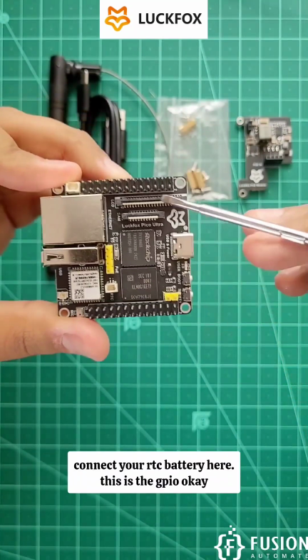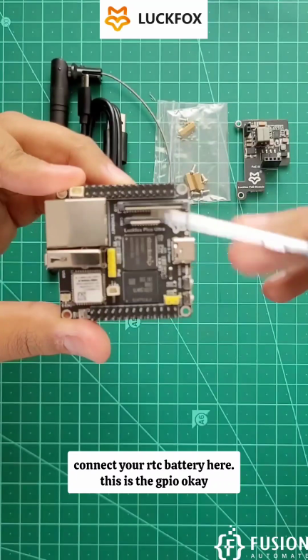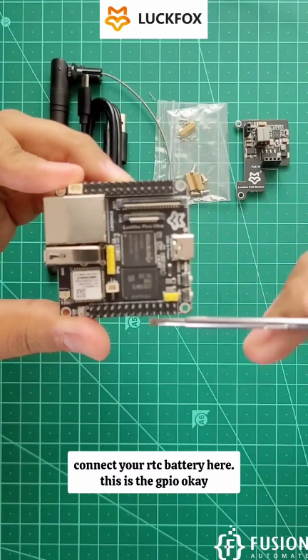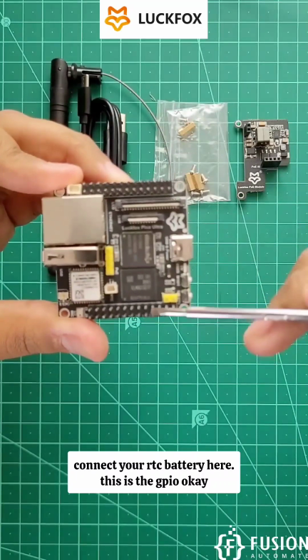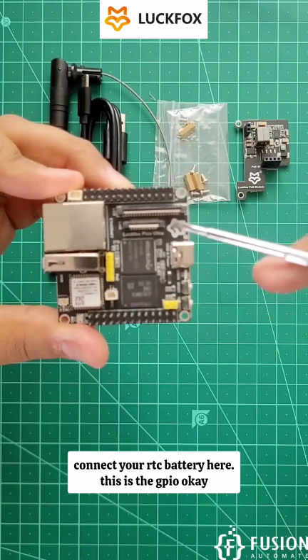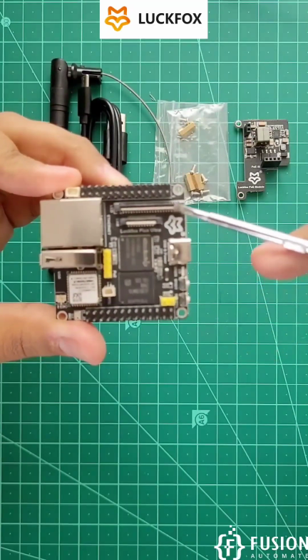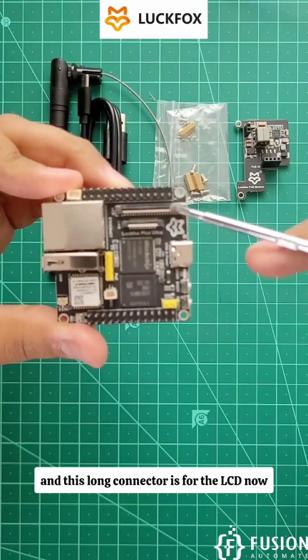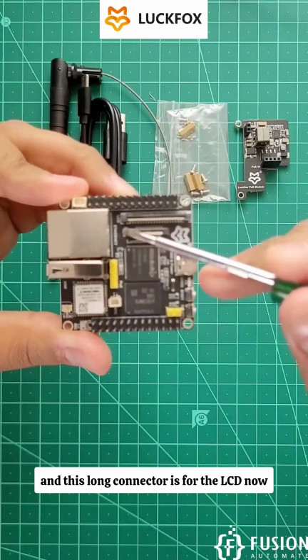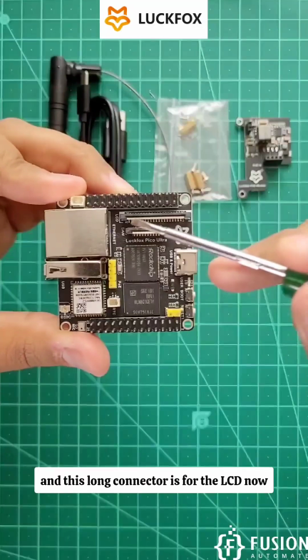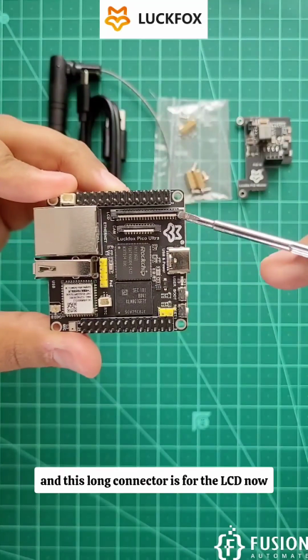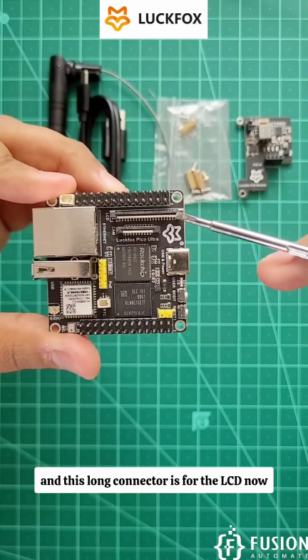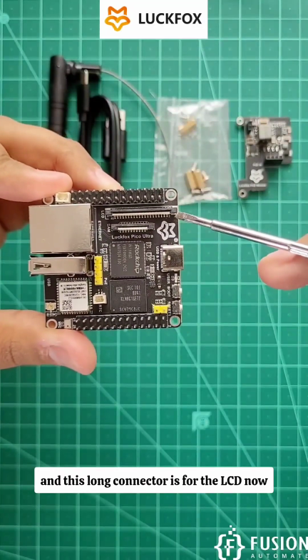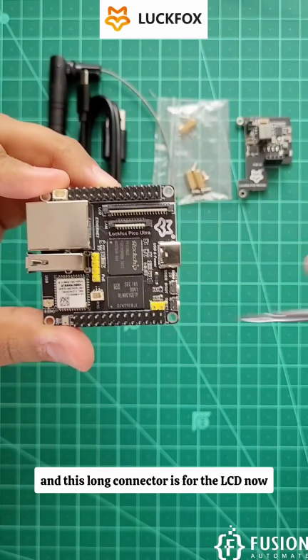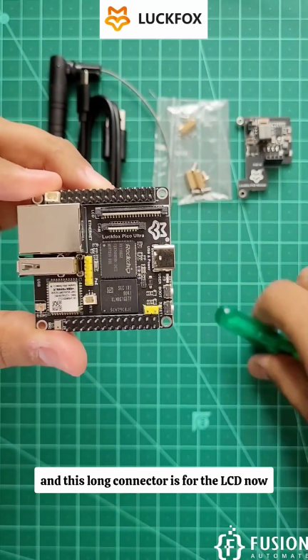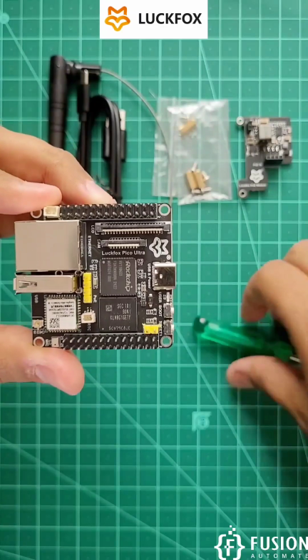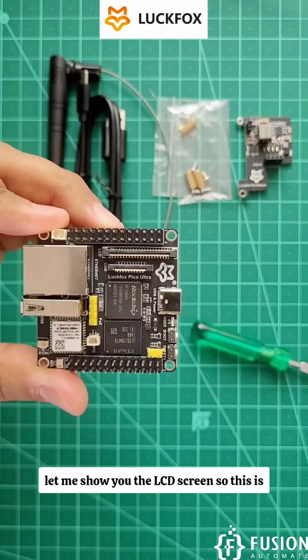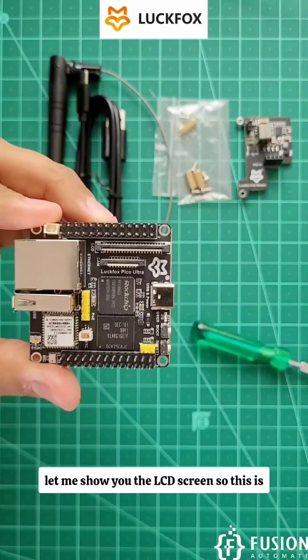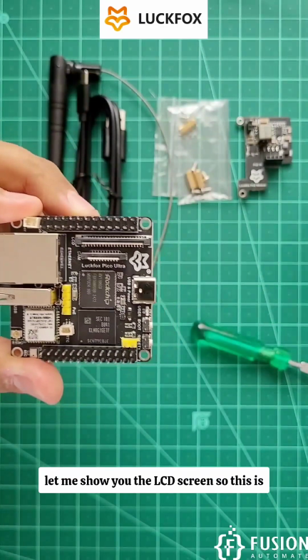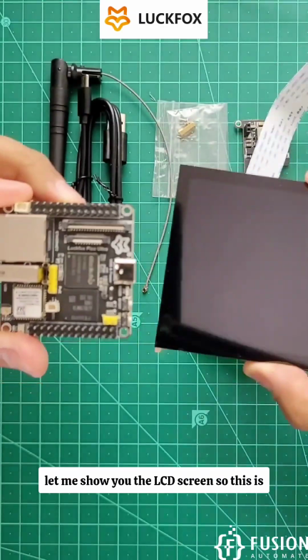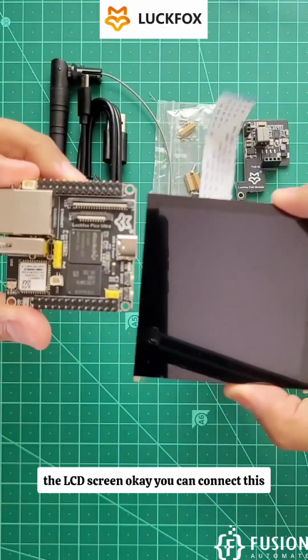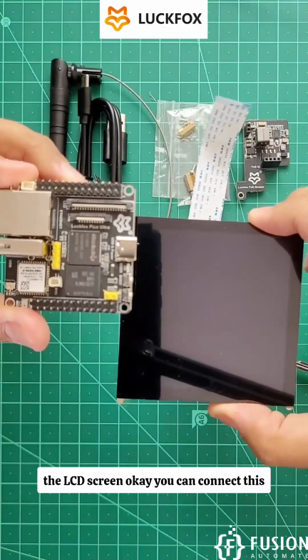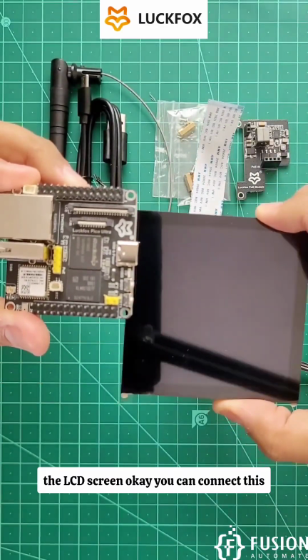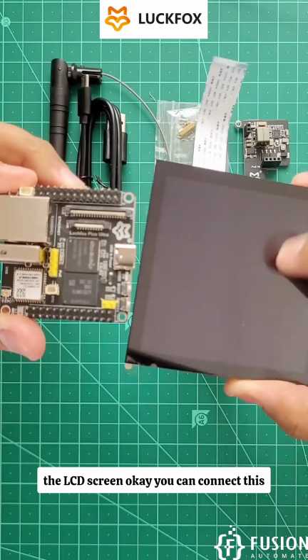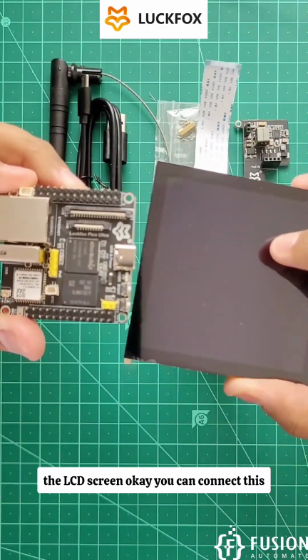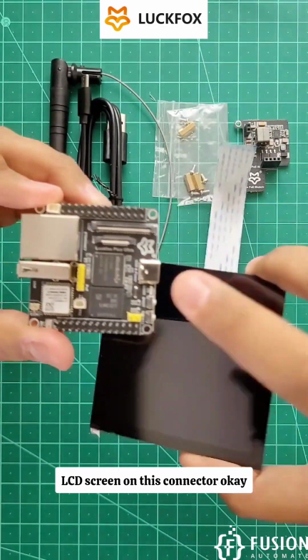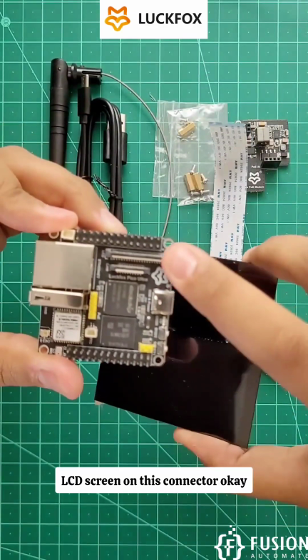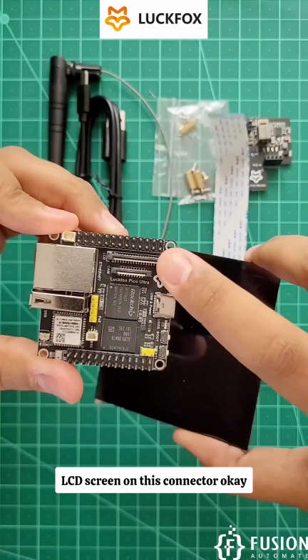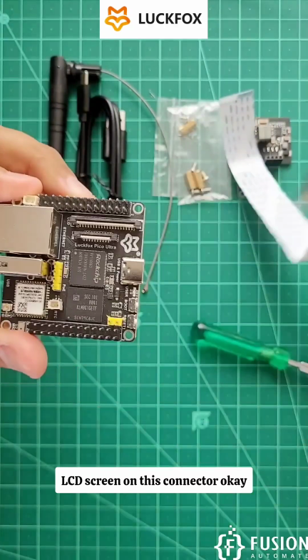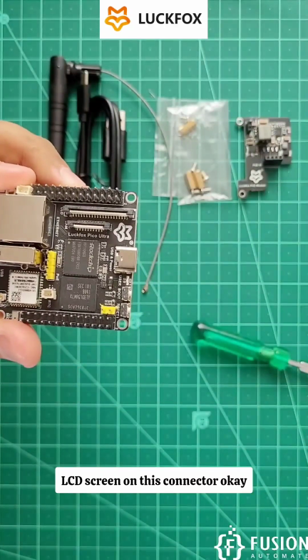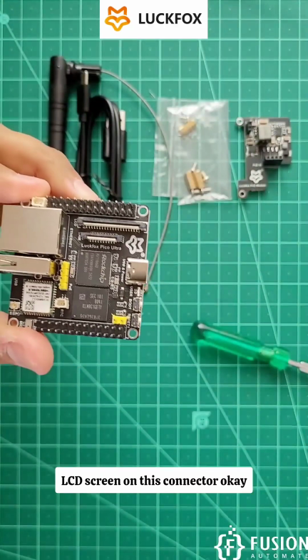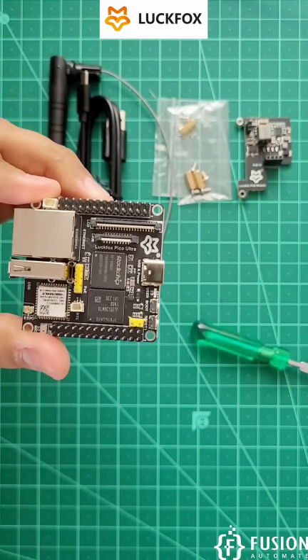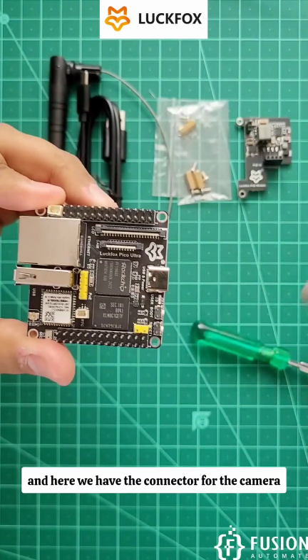Here is the GPIO, and this long connector is for the LCD. Let me show you the LCD screen — this is the LCD screen, and you can connect it on this connector.